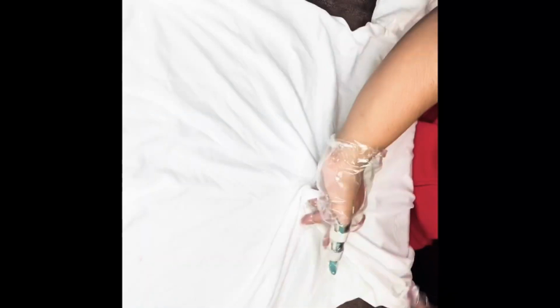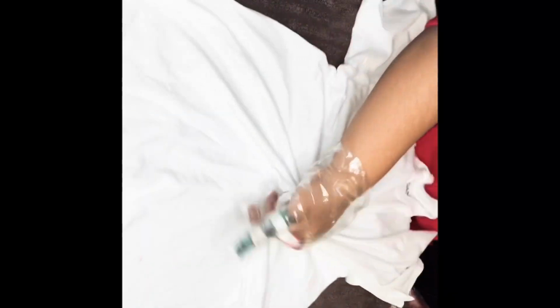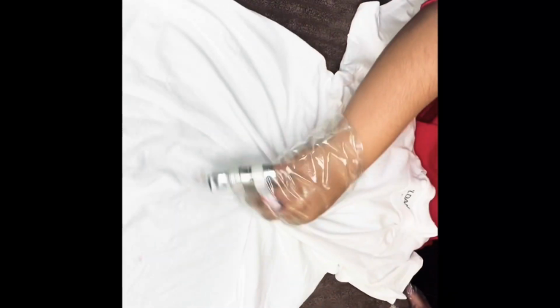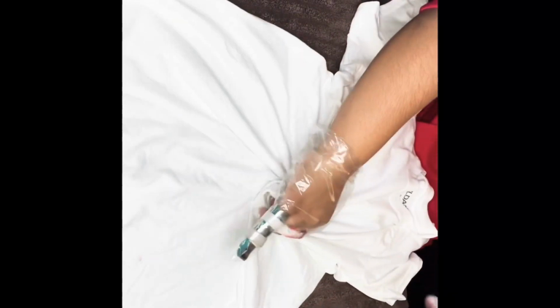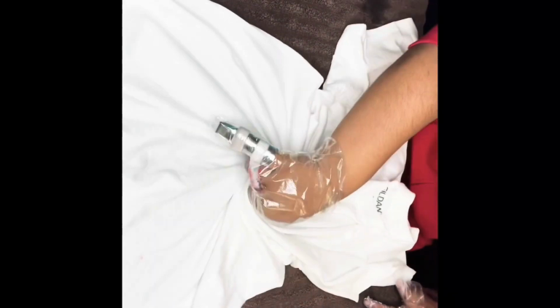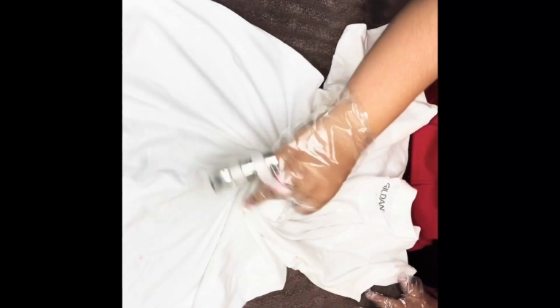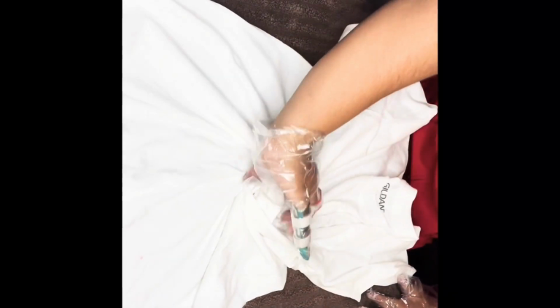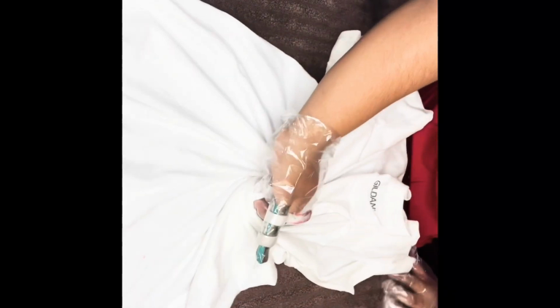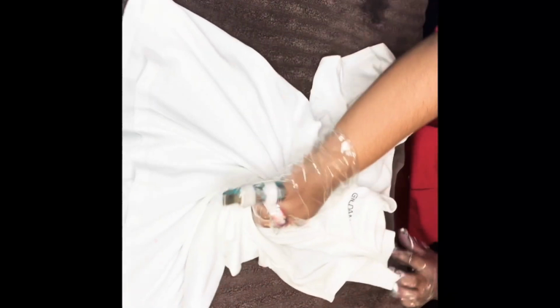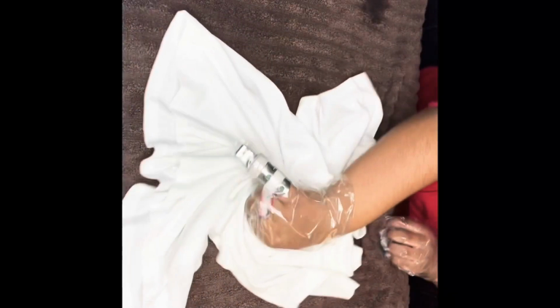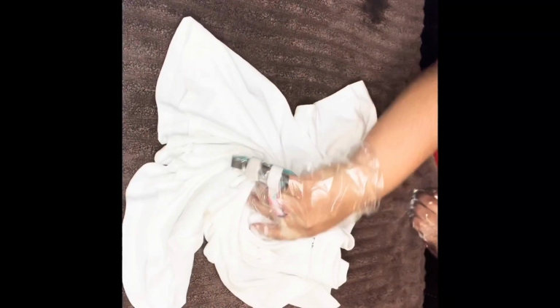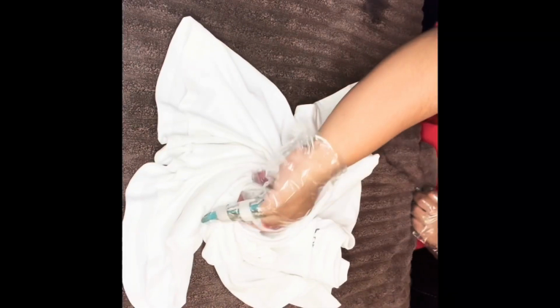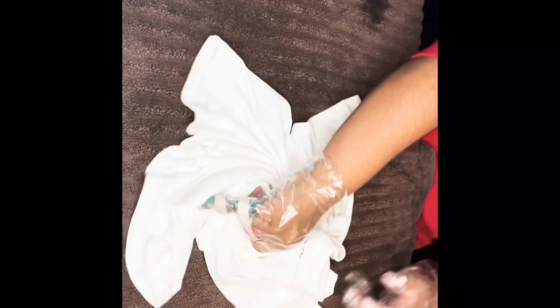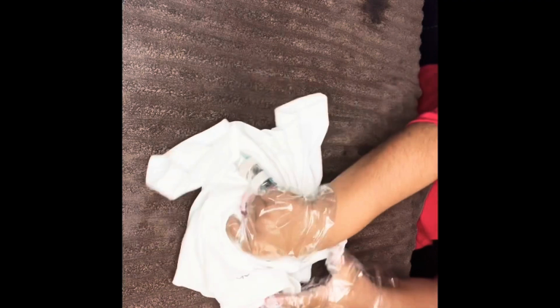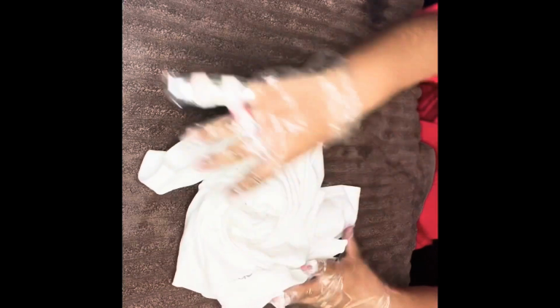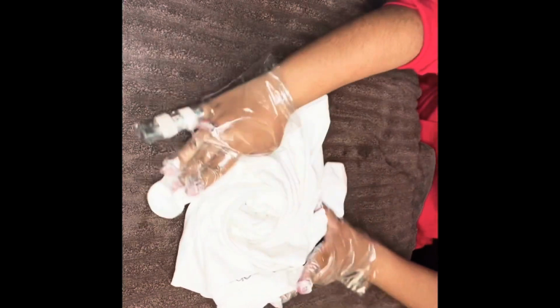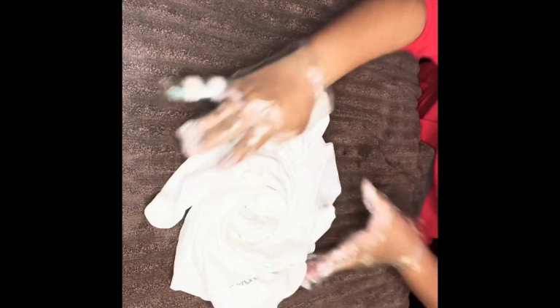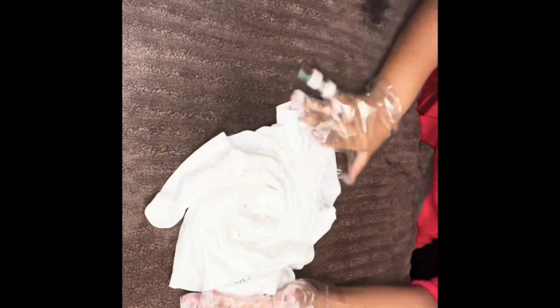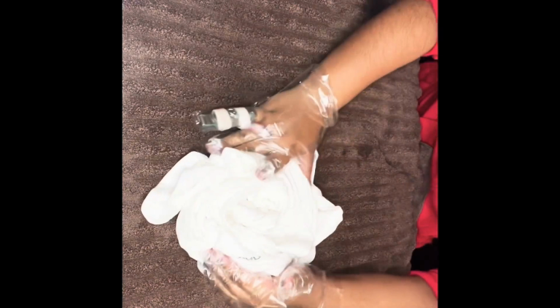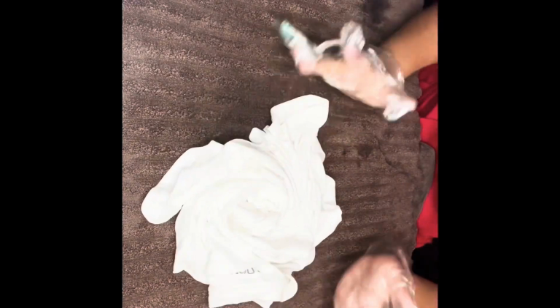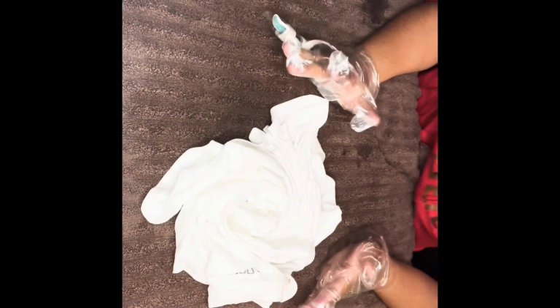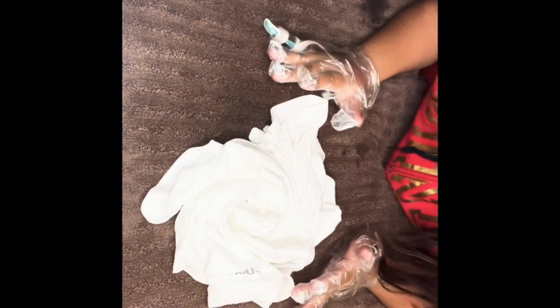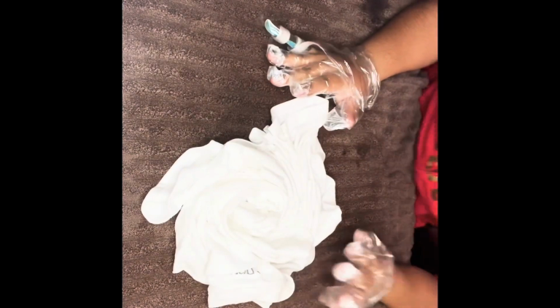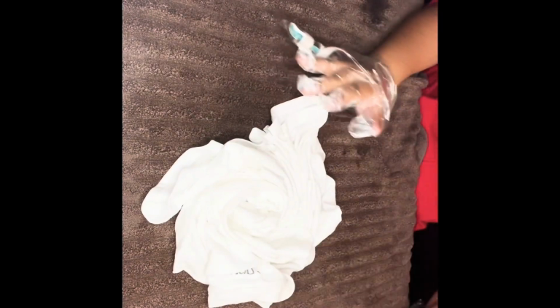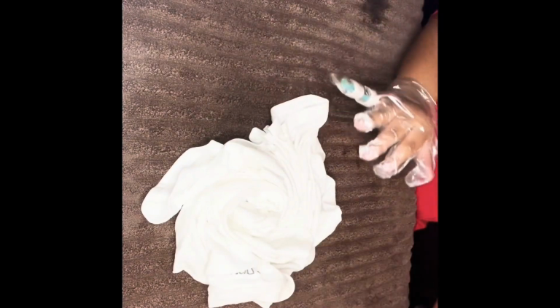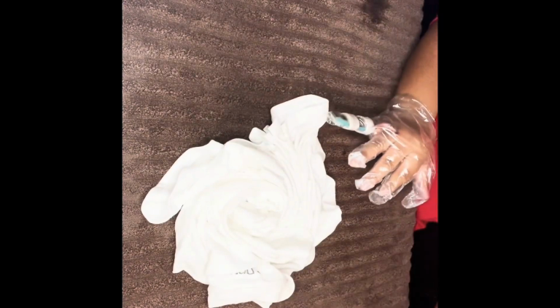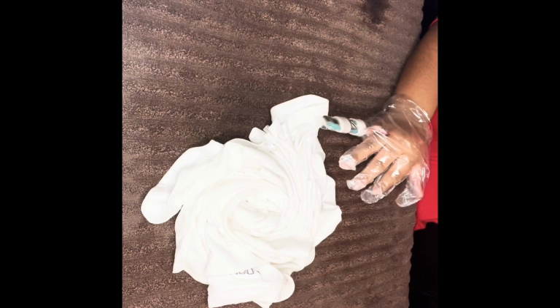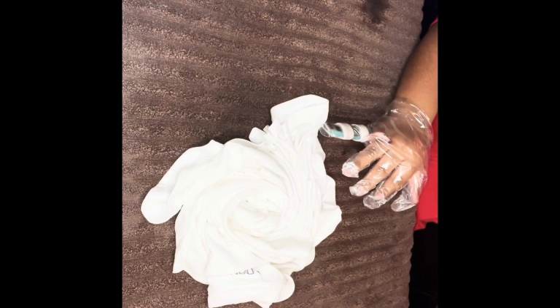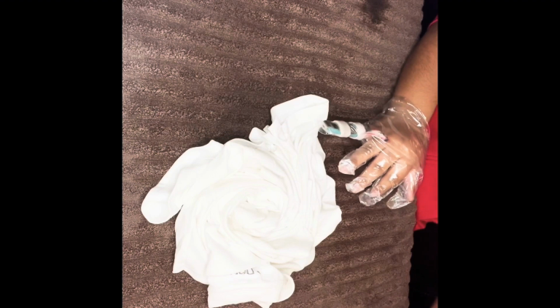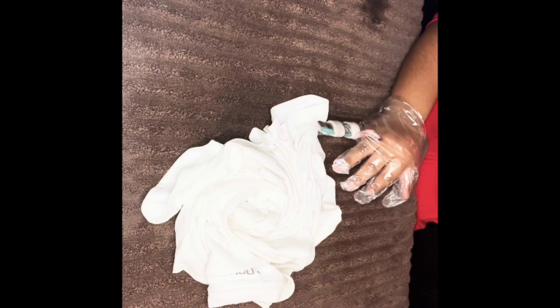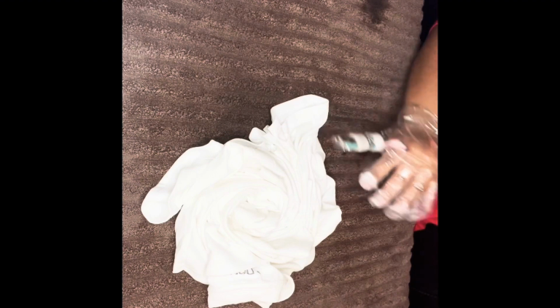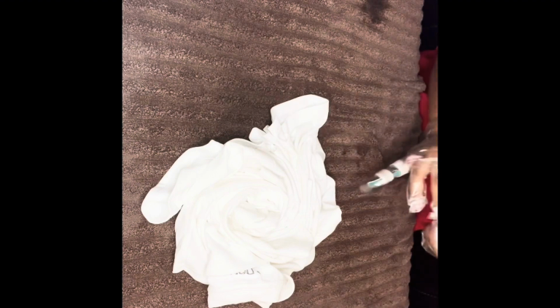I'm gonna just twirl it until I get like that kind of design, and then put the rubber band on it.